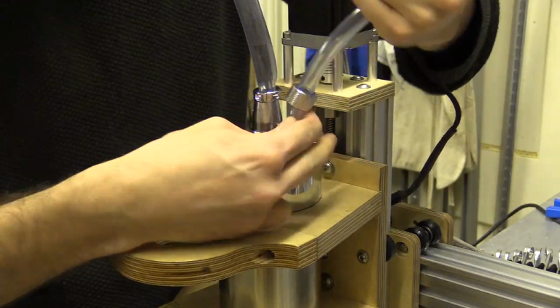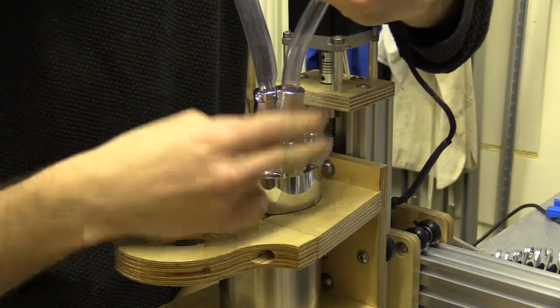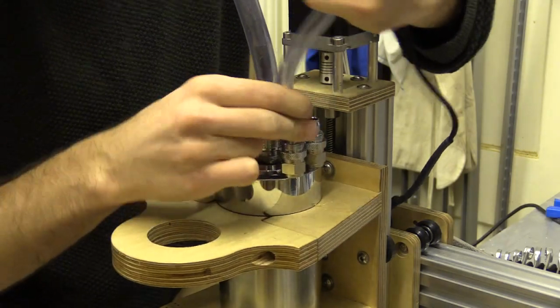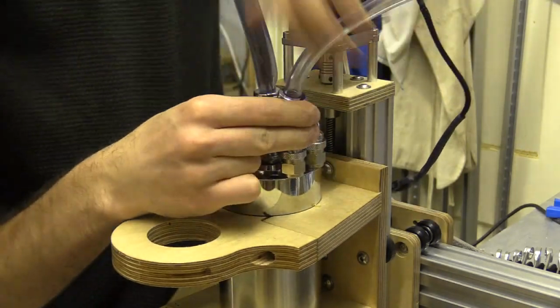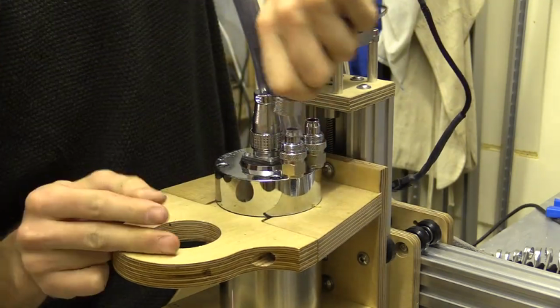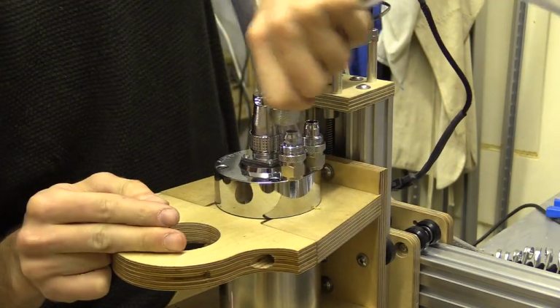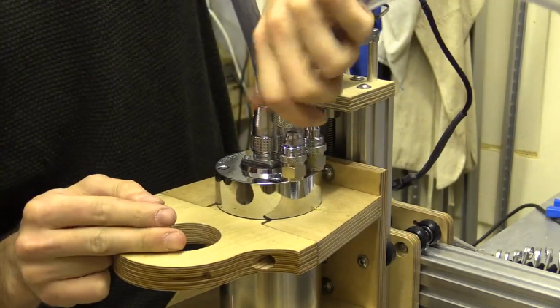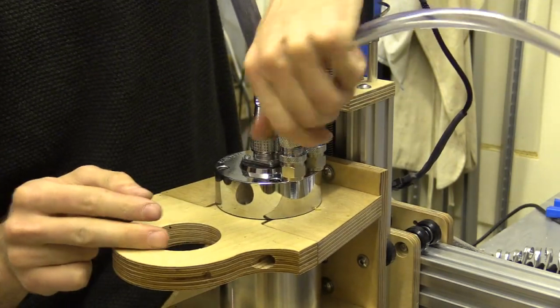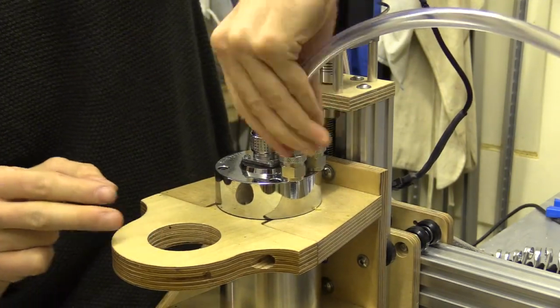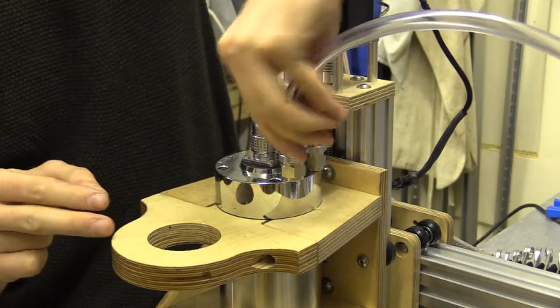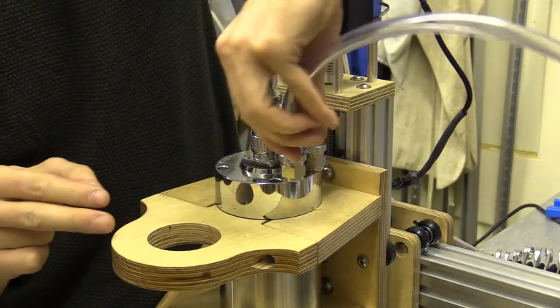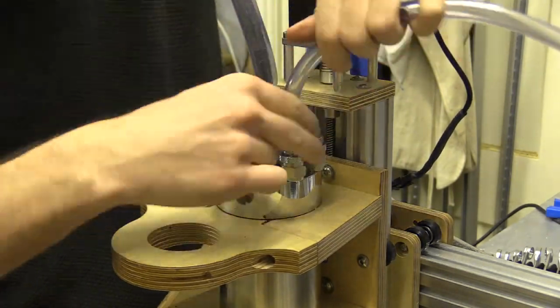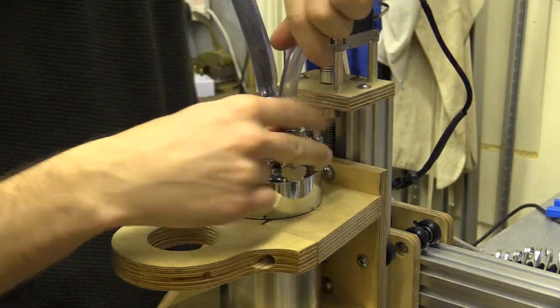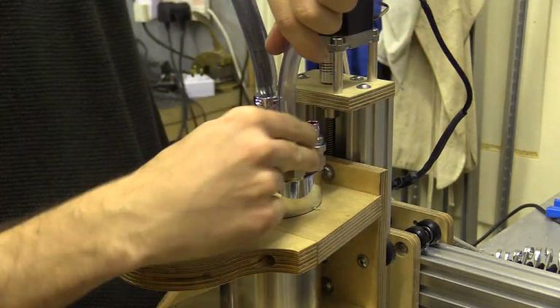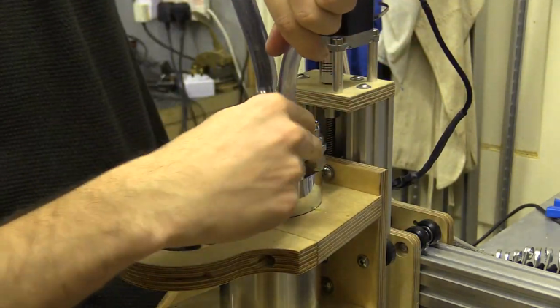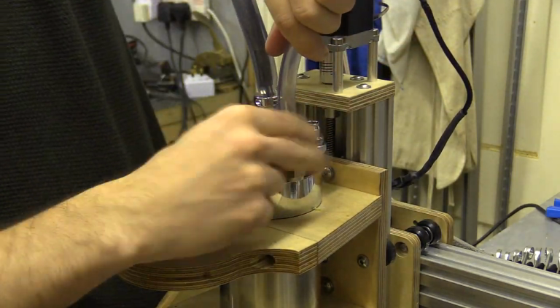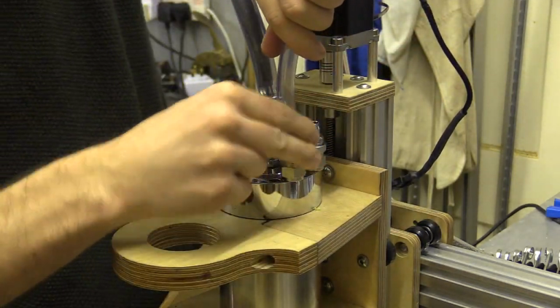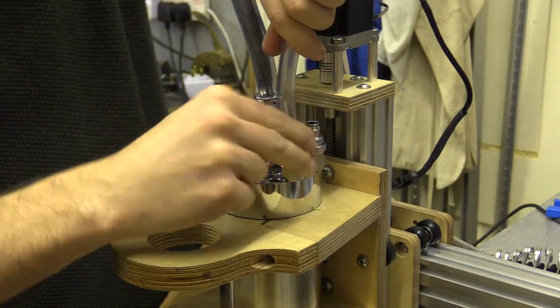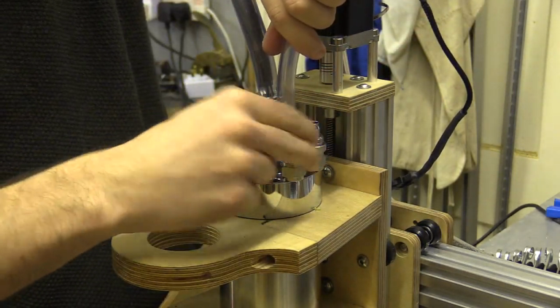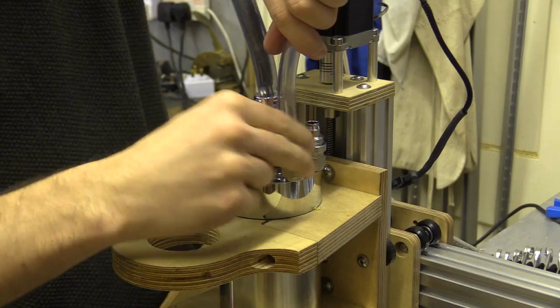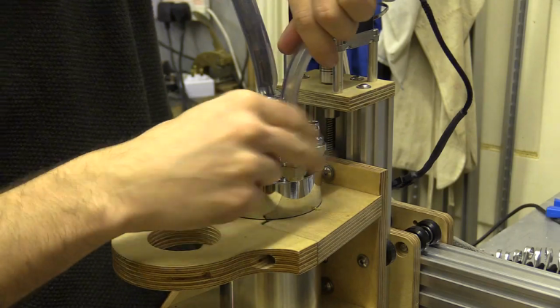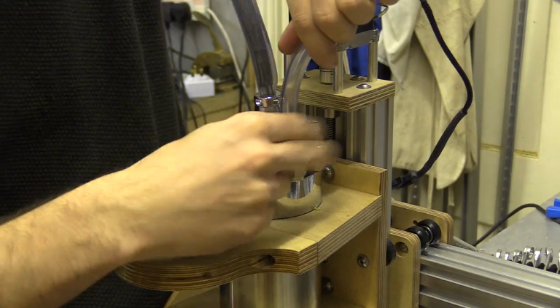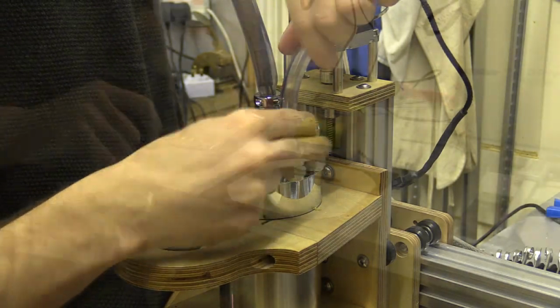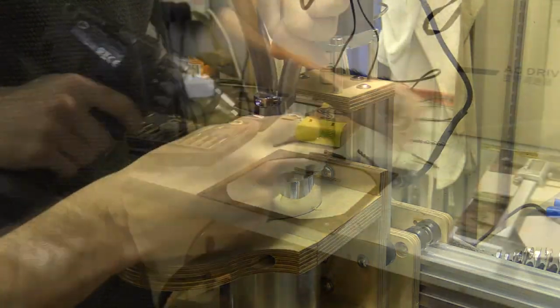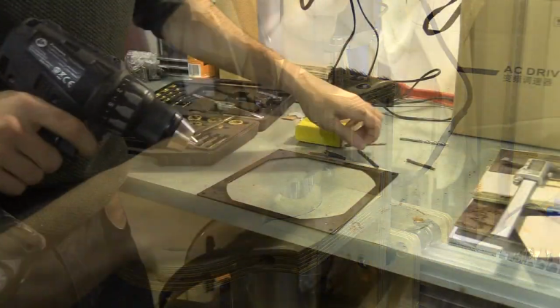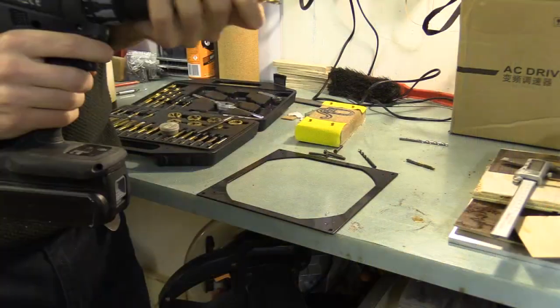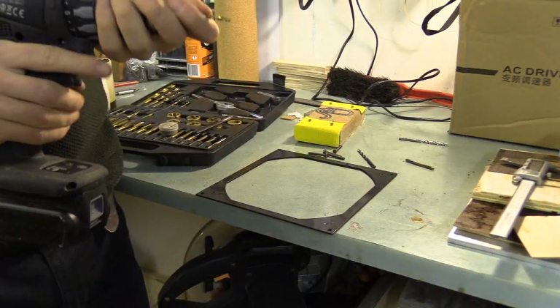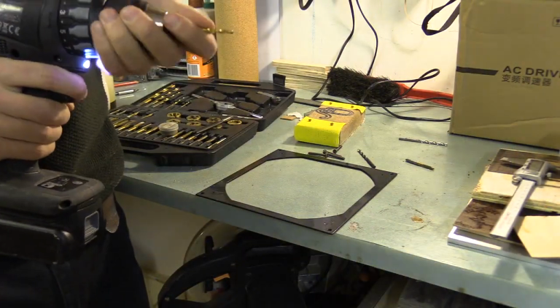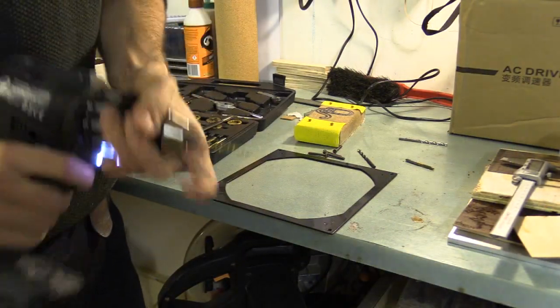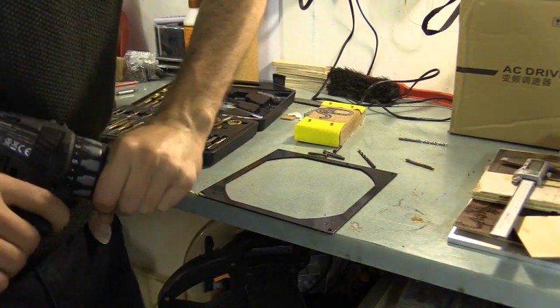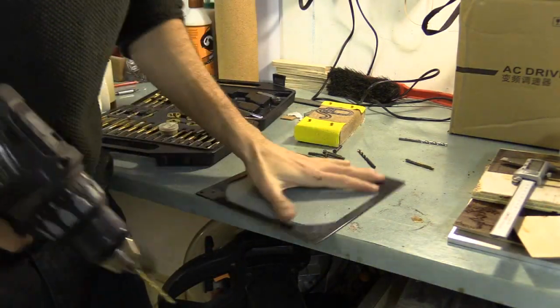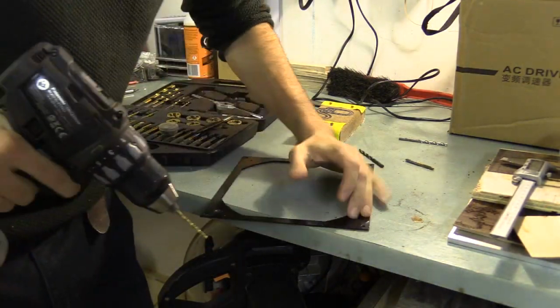I made sure not to over-tighten the knurl knobs on the compression fittings when installing the tube. I want to run the cooling tubes through the drag chain, just to keep everything neat and prevent any accidents happening. But before that I will connect the cooling system all together.